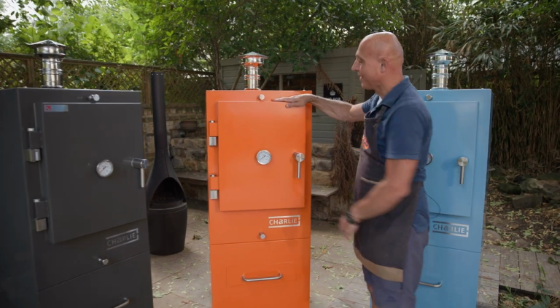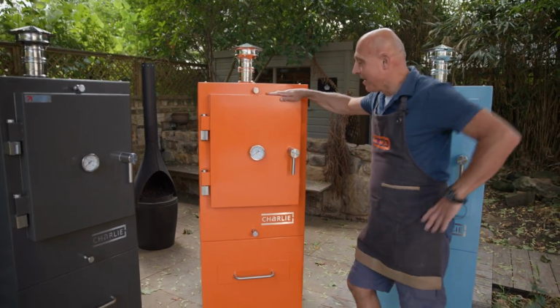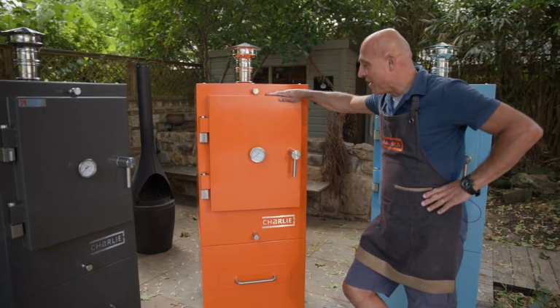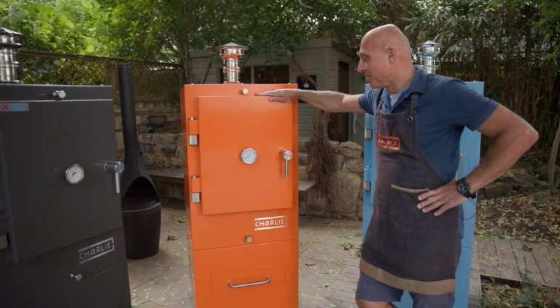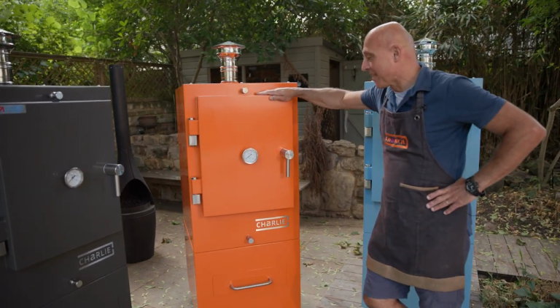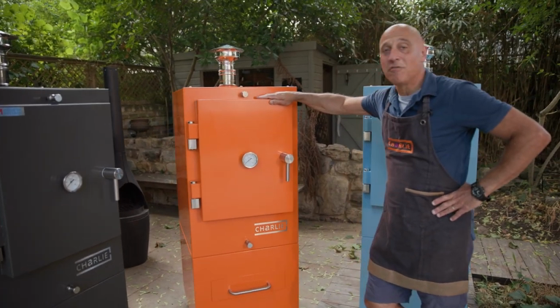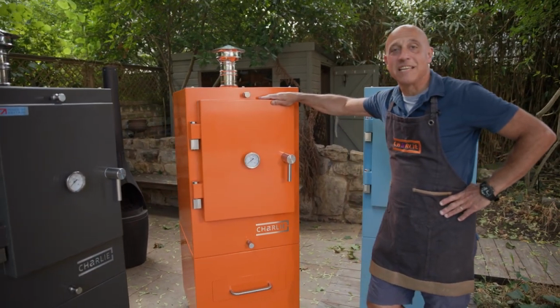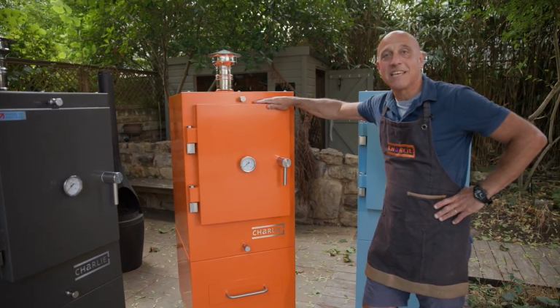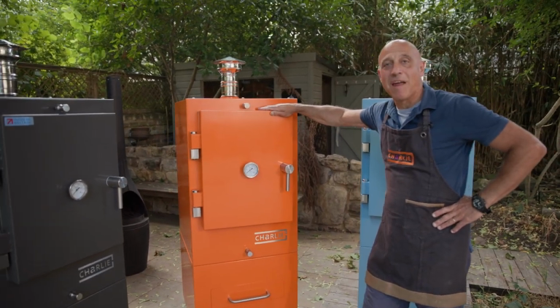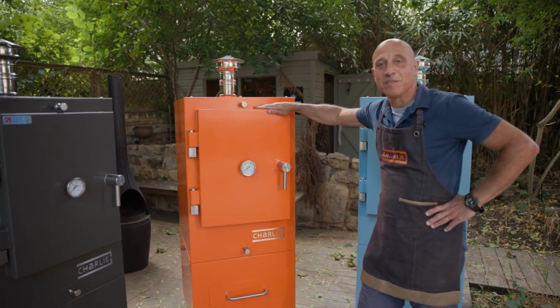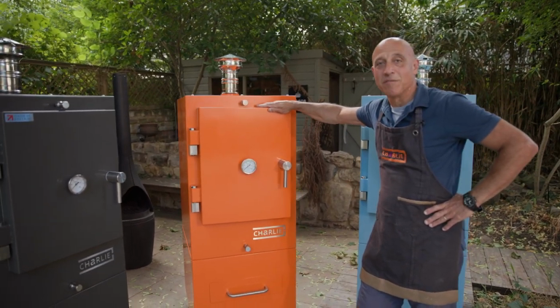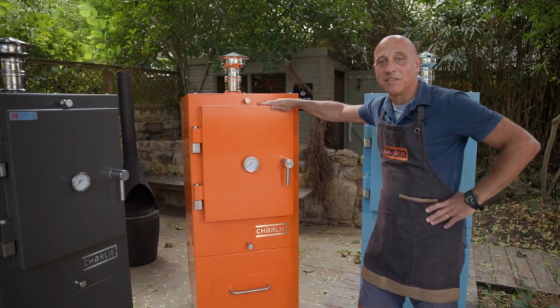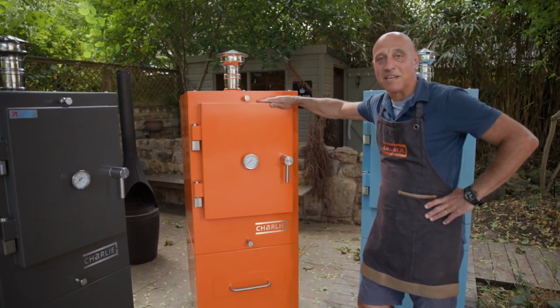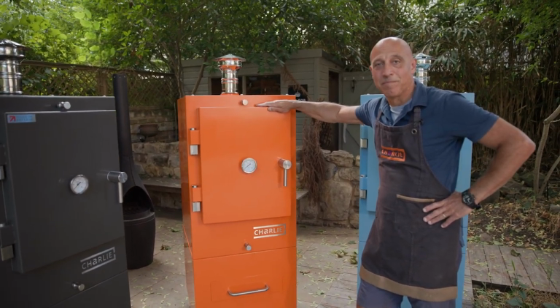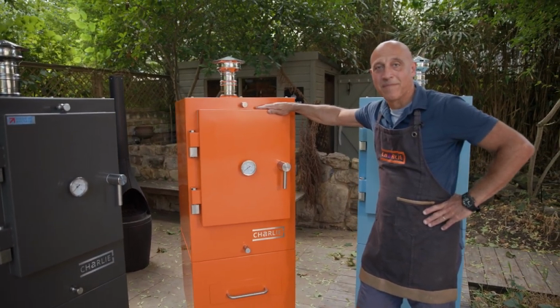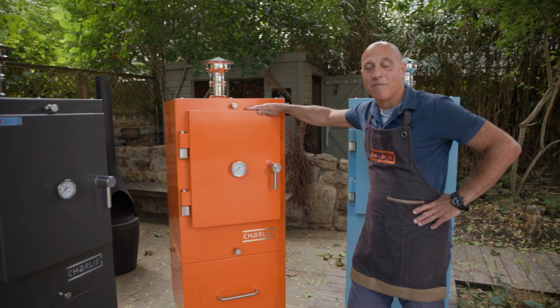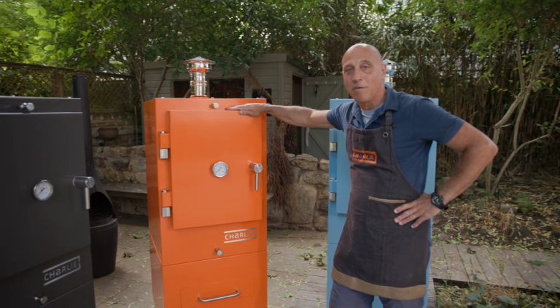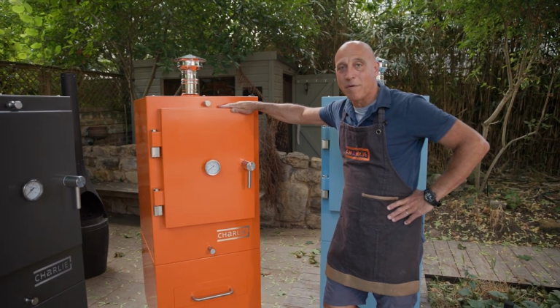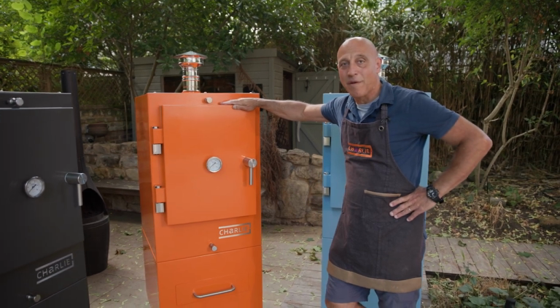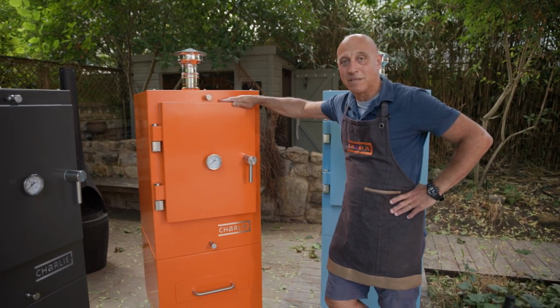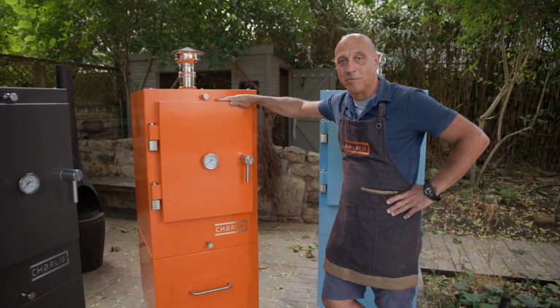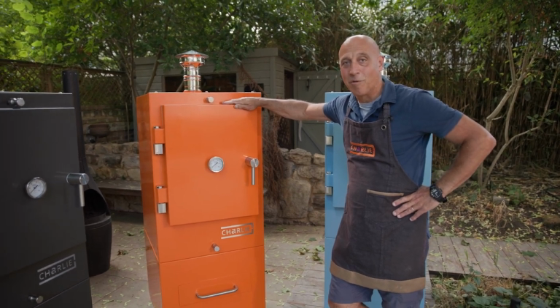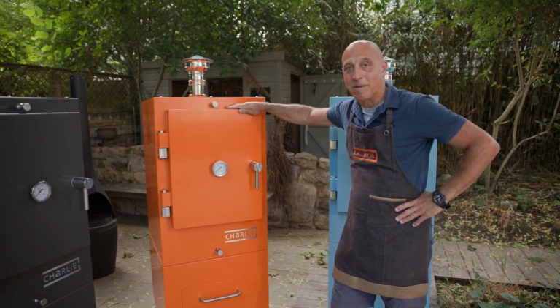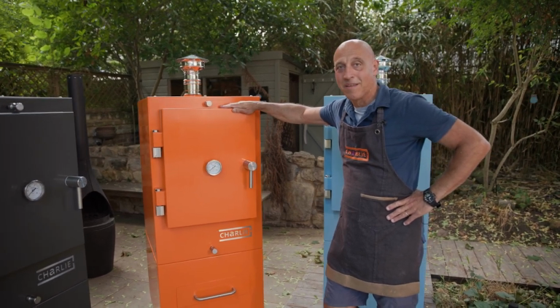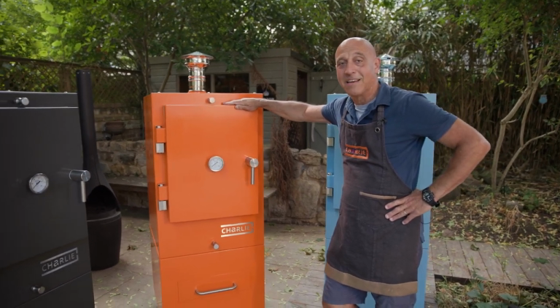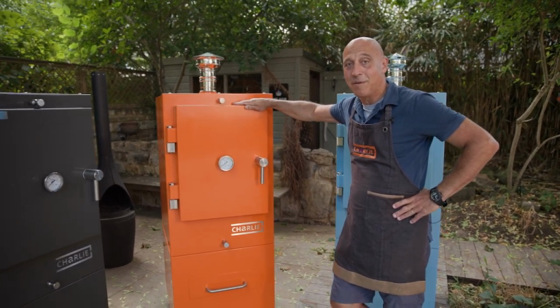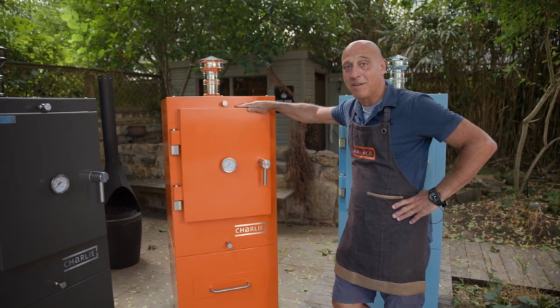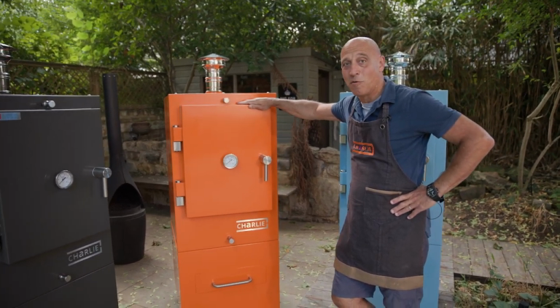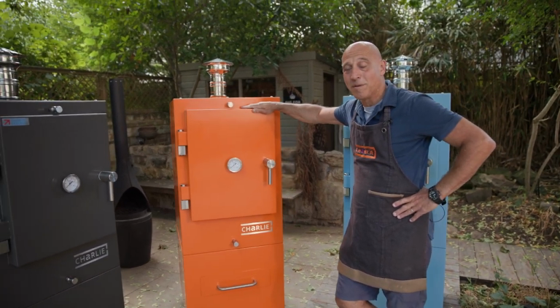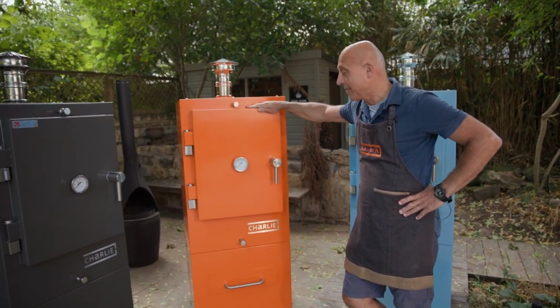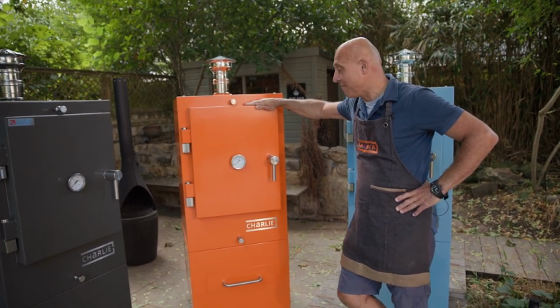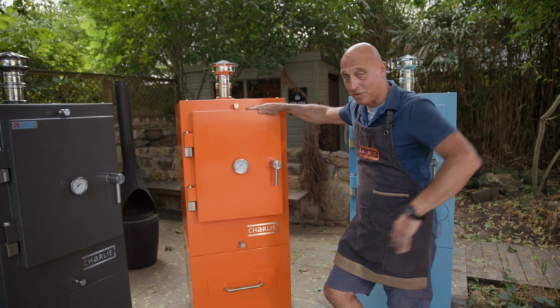Here it is — 160 kilograms of solid steel. Very, very simple to operate and a lovely blend of form and function.